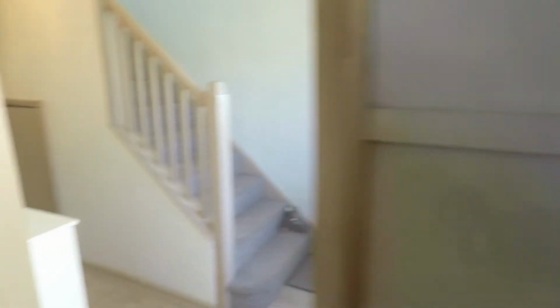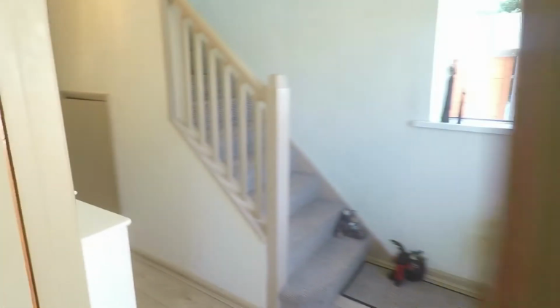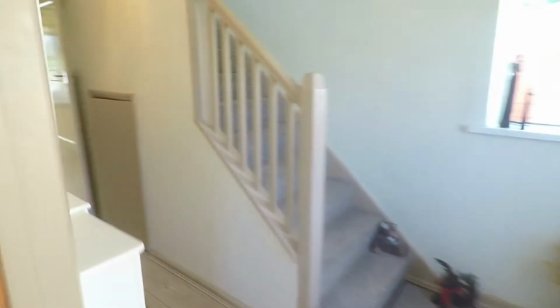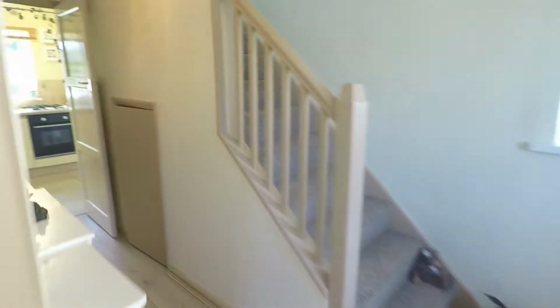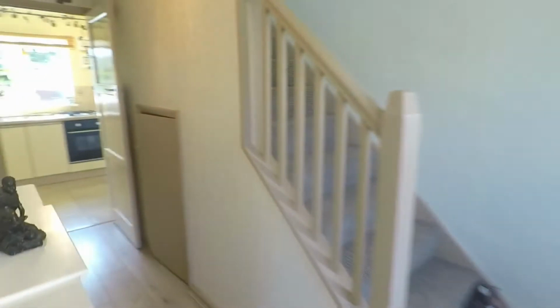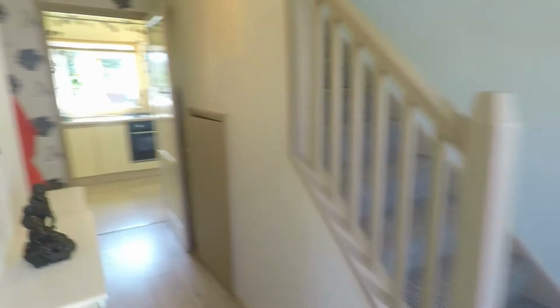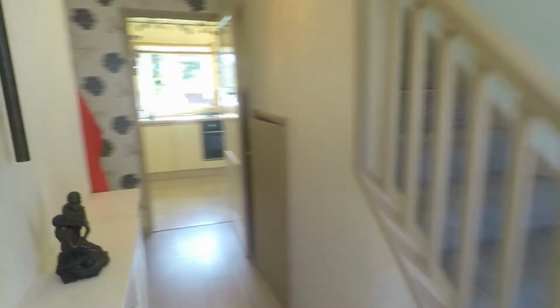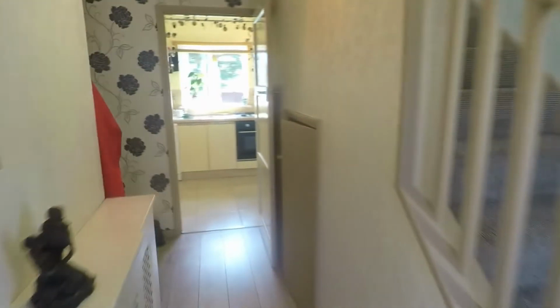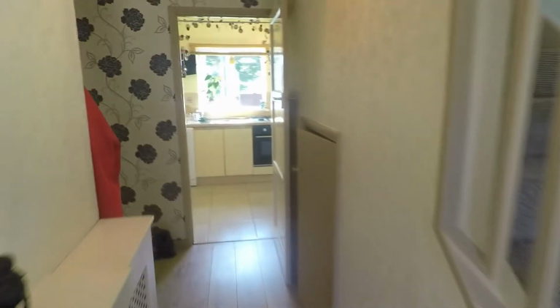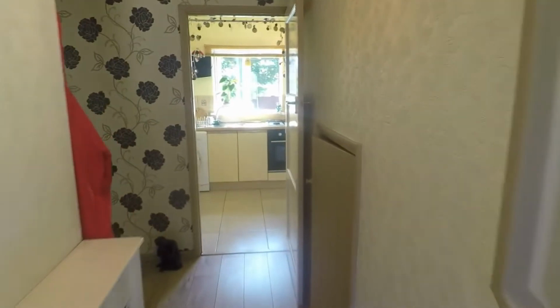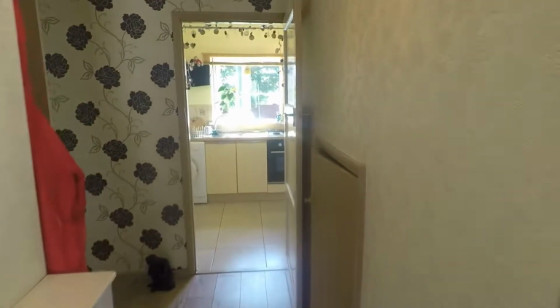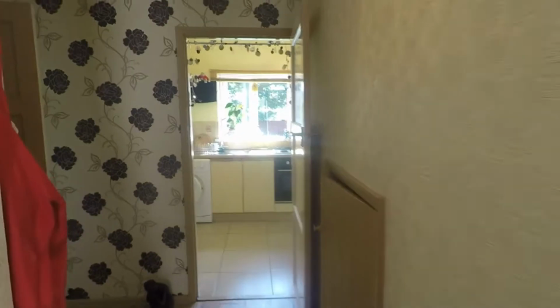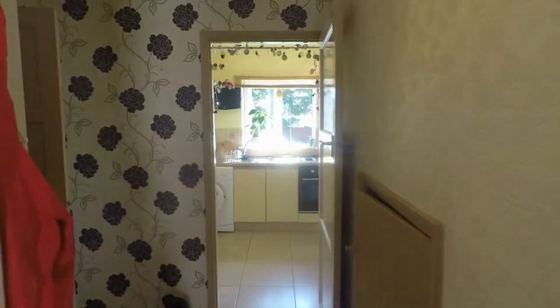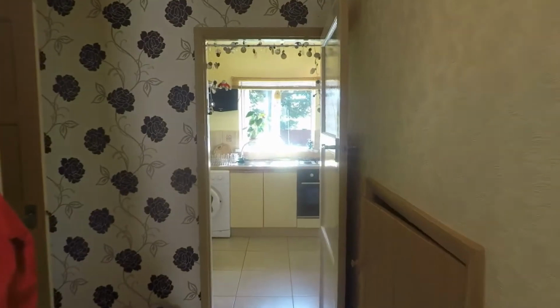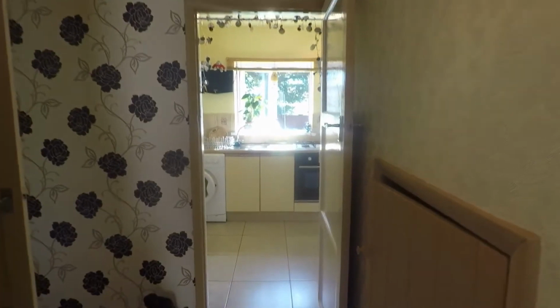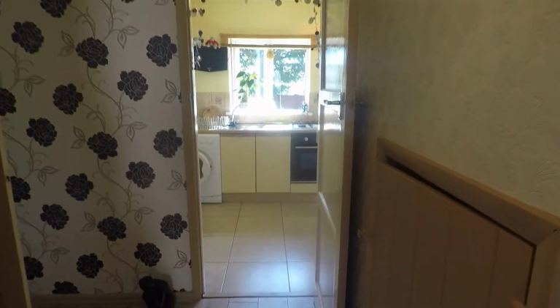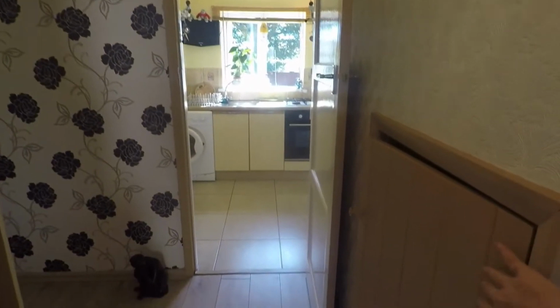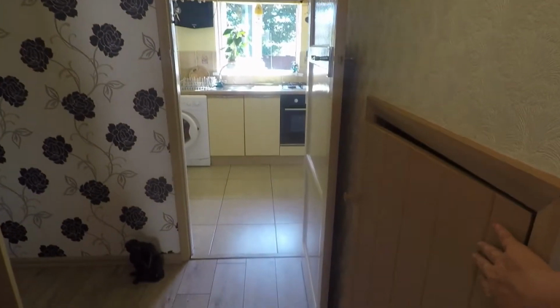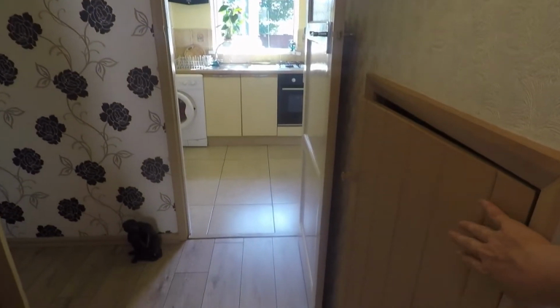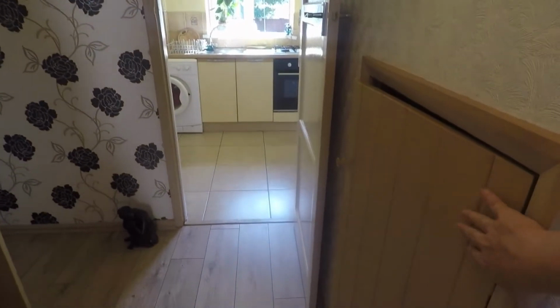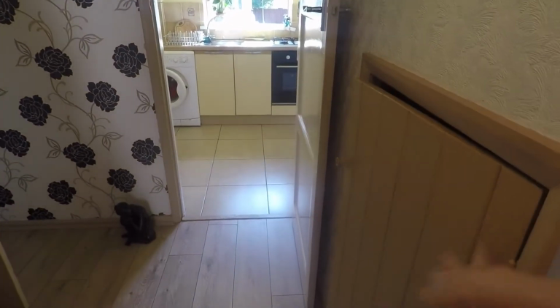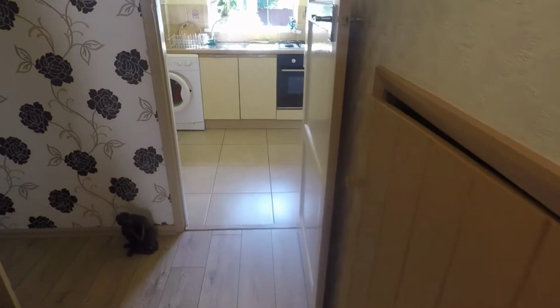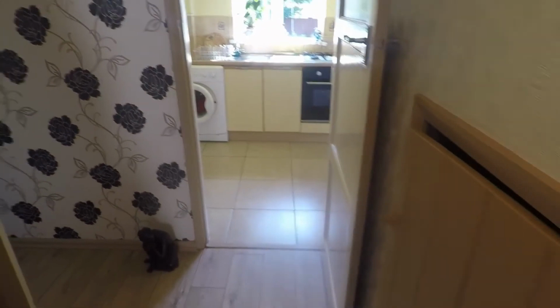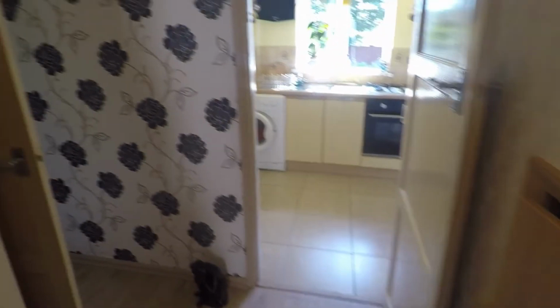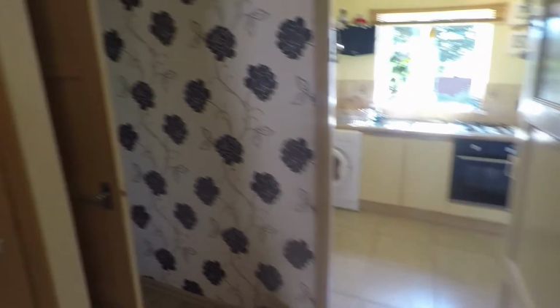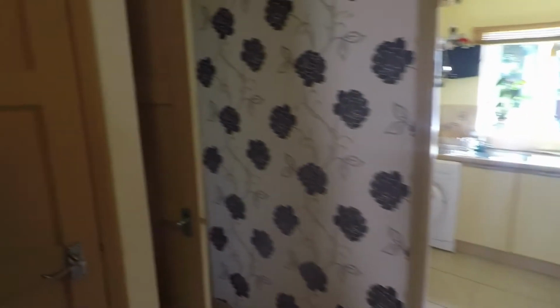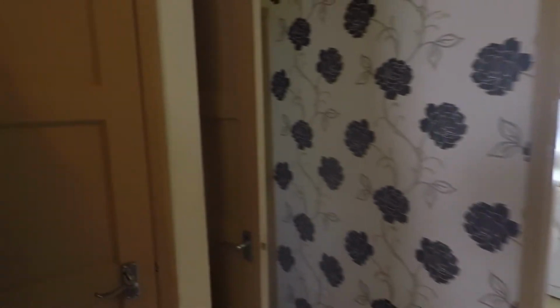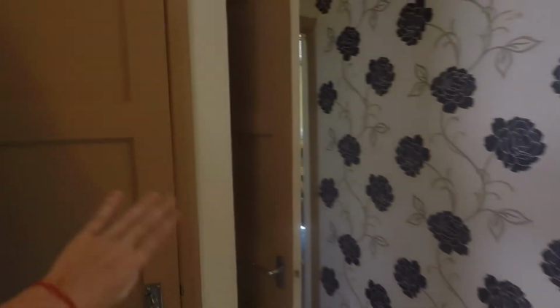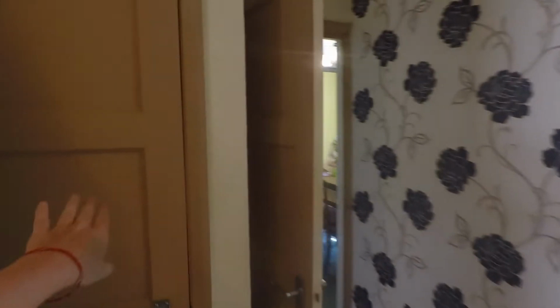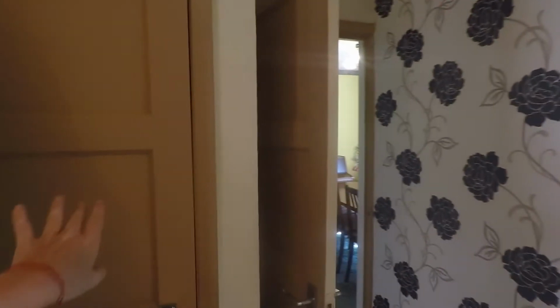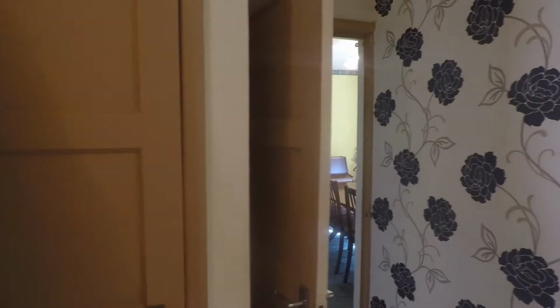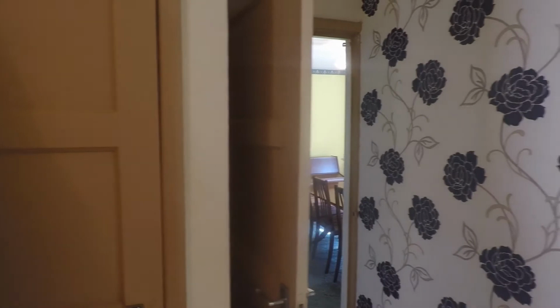Back through into the hallway, we have some storage cupboards just underneath the stairs, and a storage cupboard just on the left.